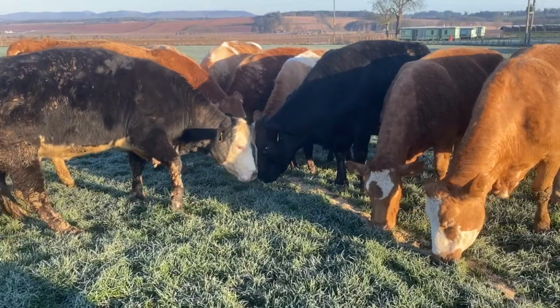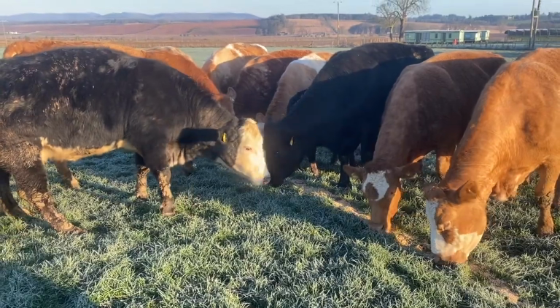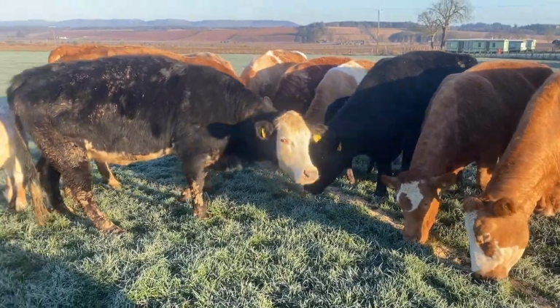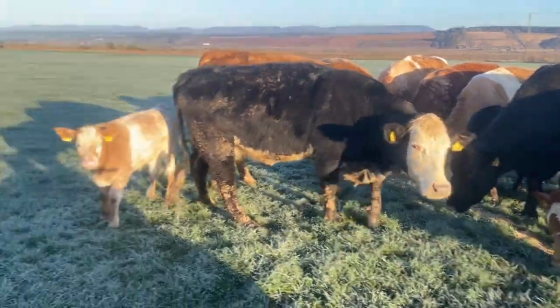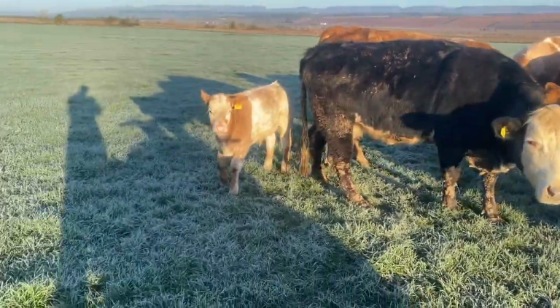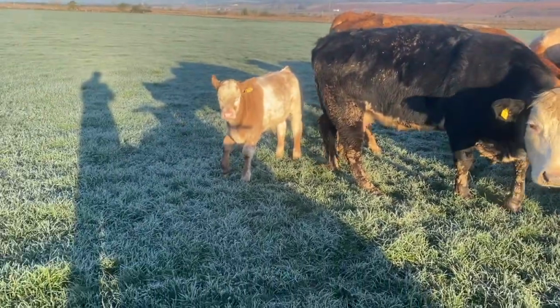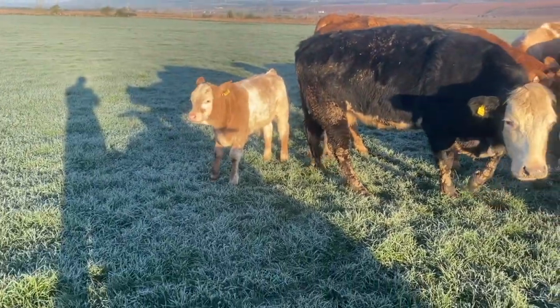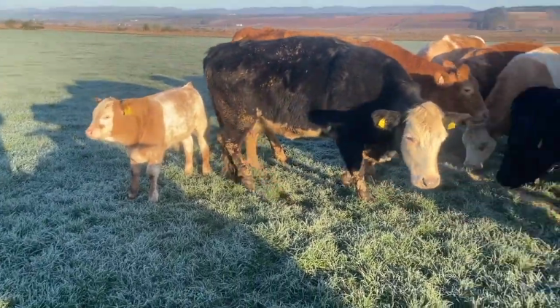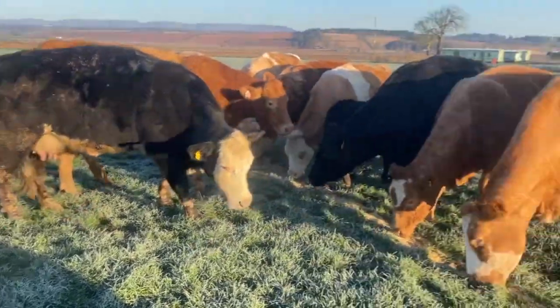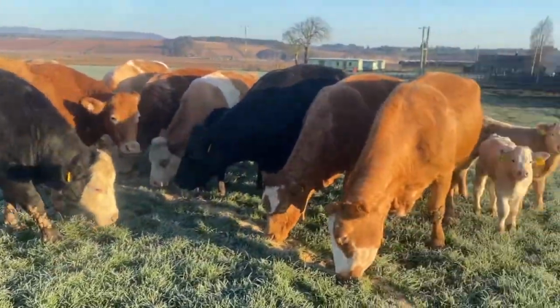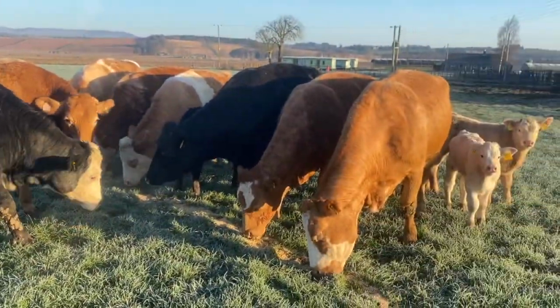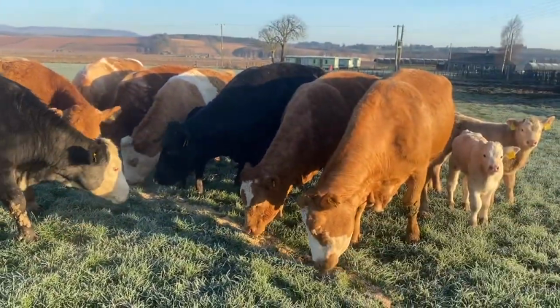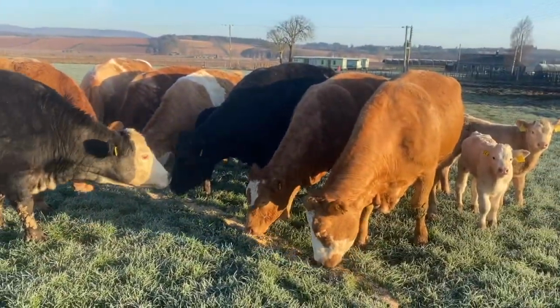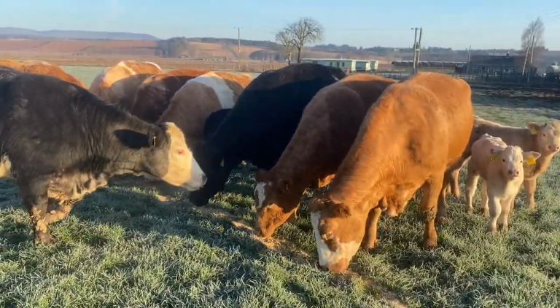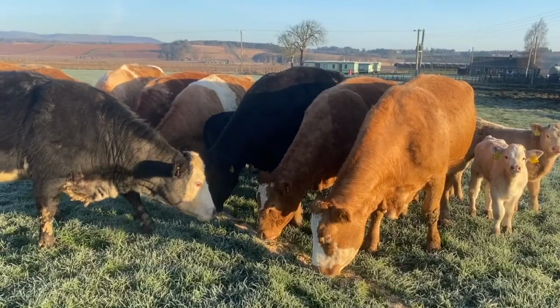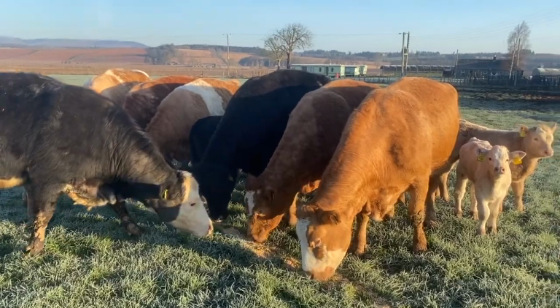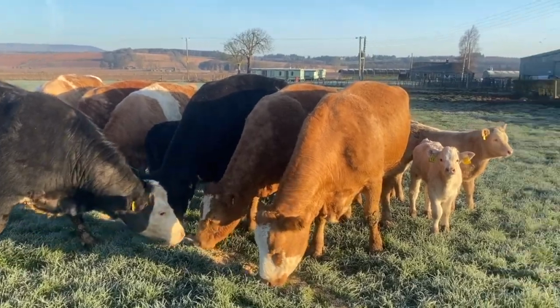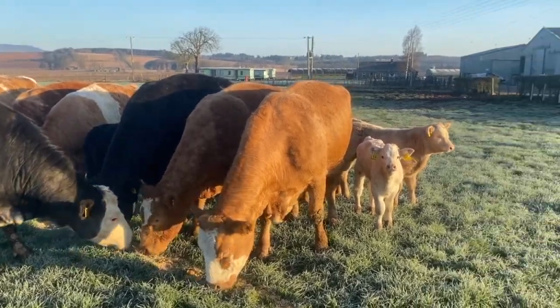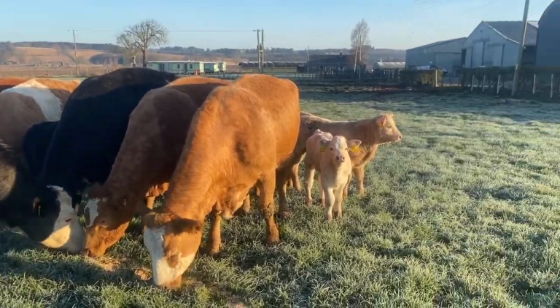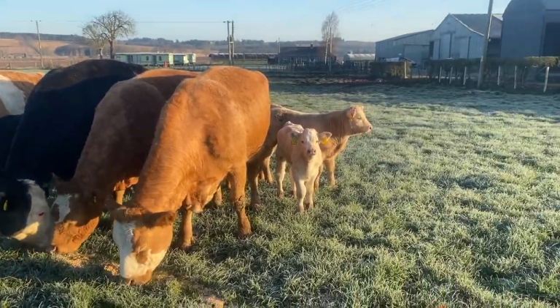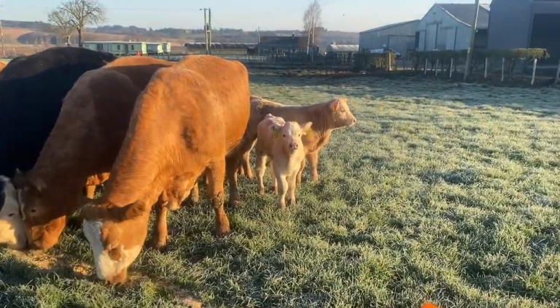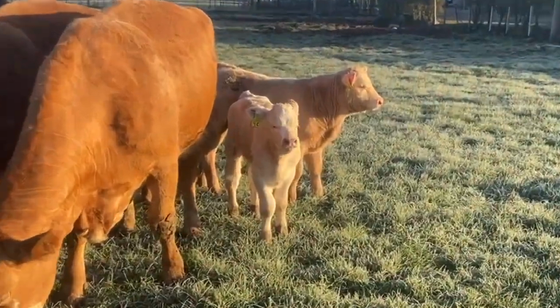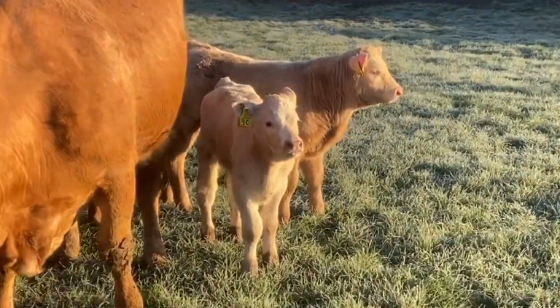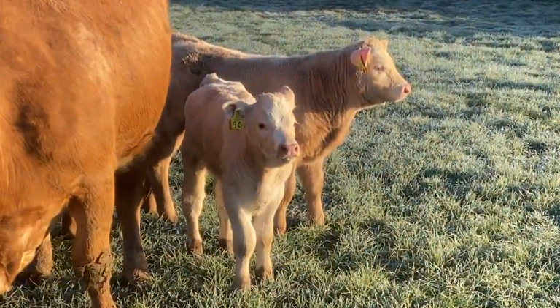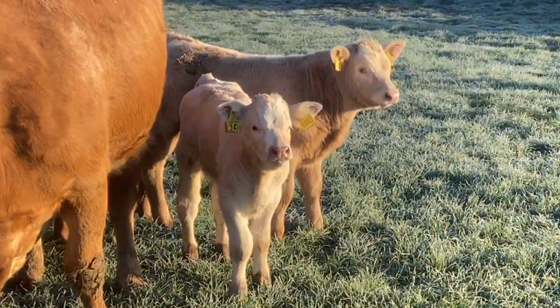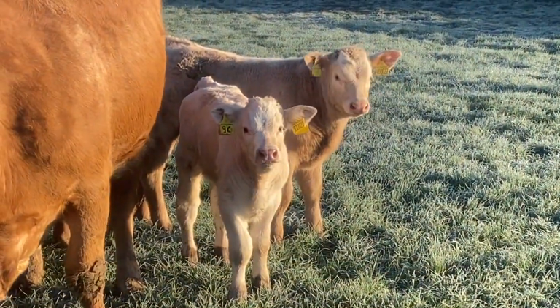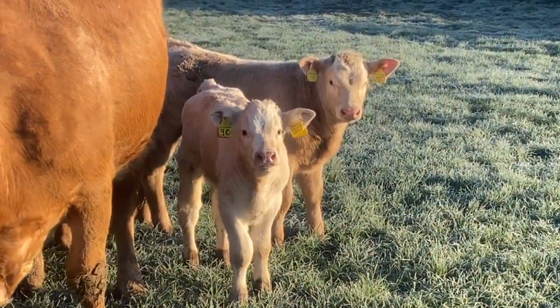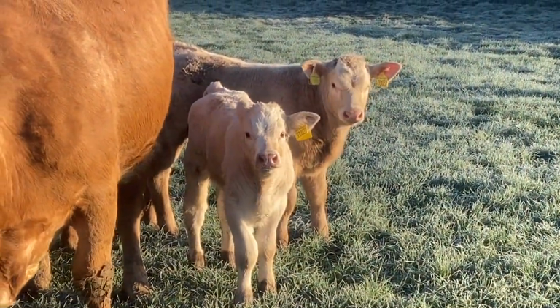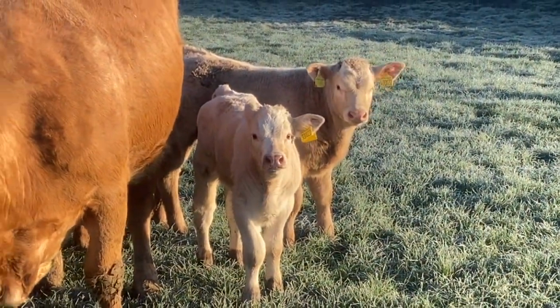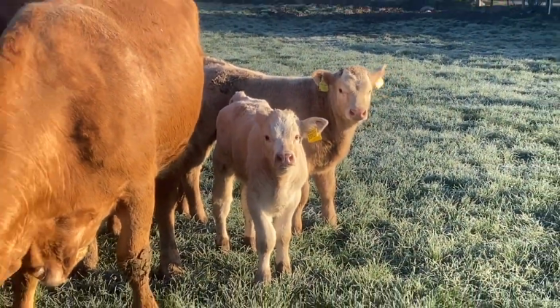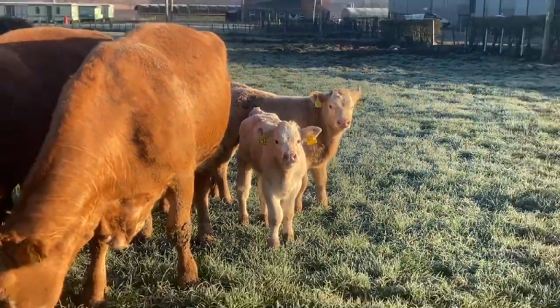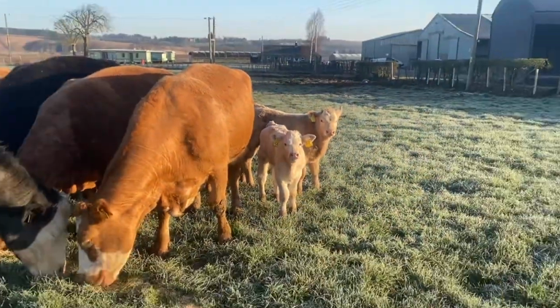Frosty one this morning. Just giving the cows a wee bit of food. The calves are looking well, happy to be outside.